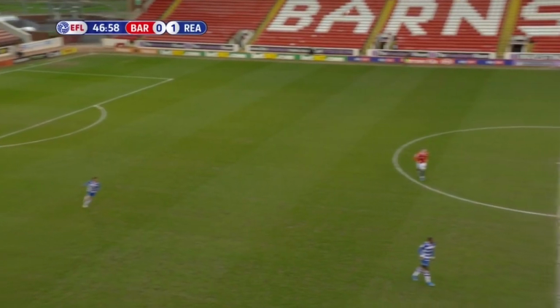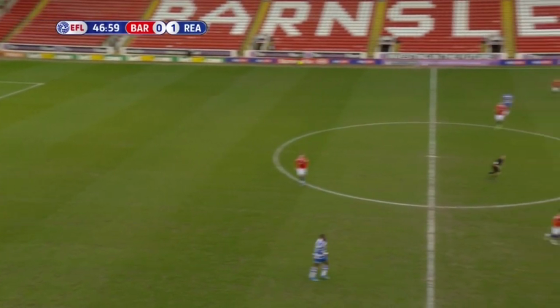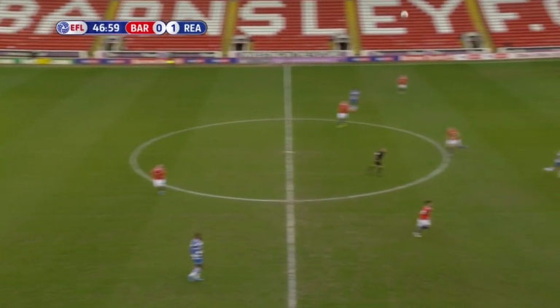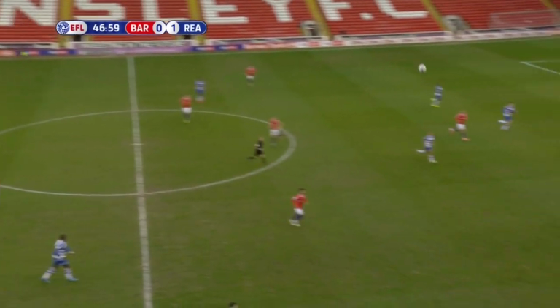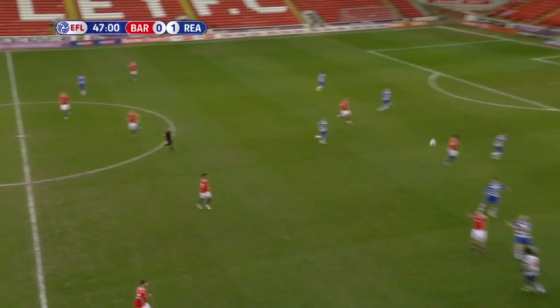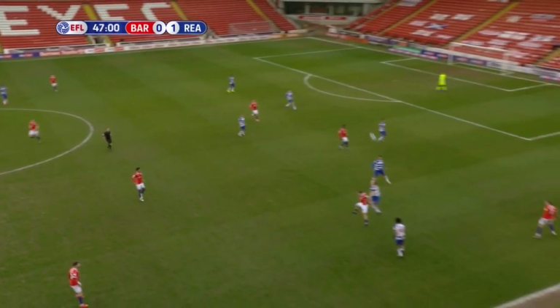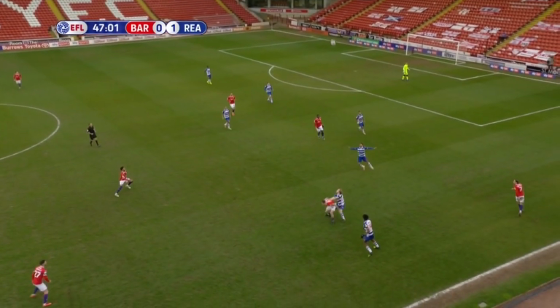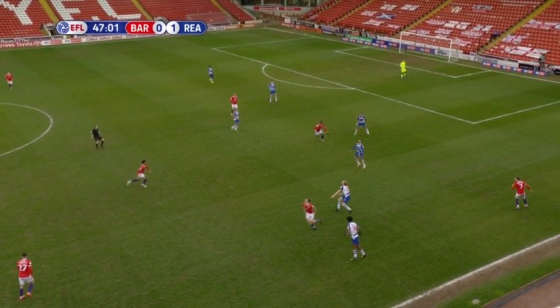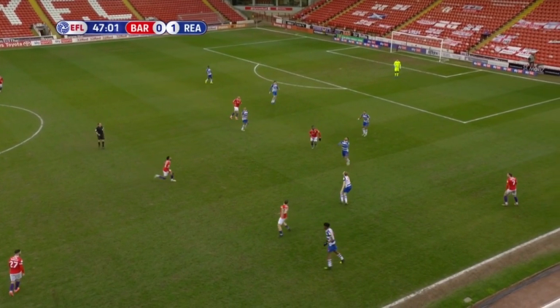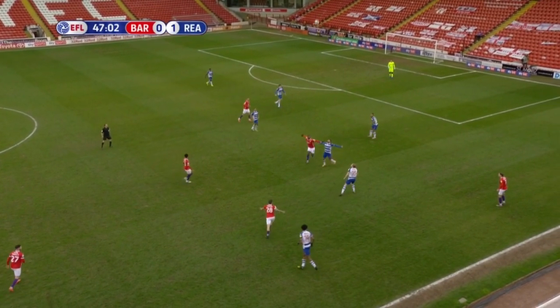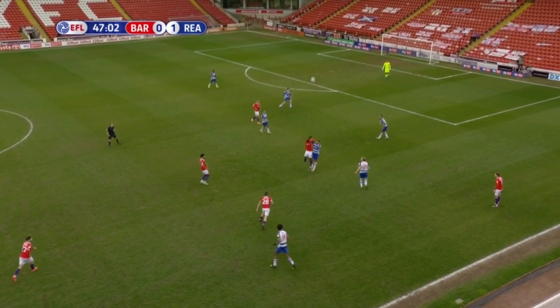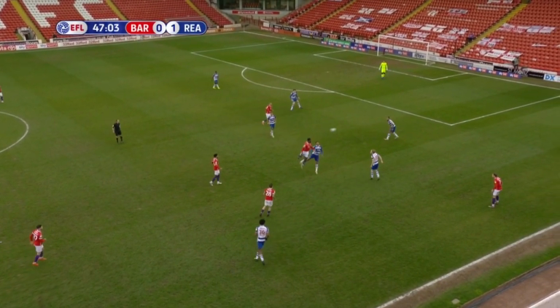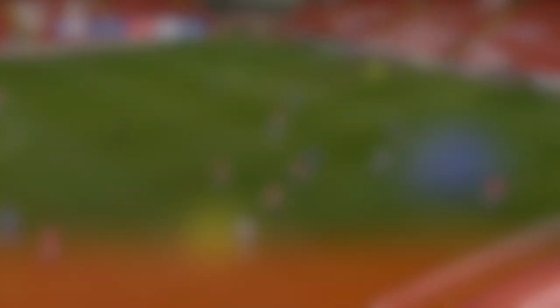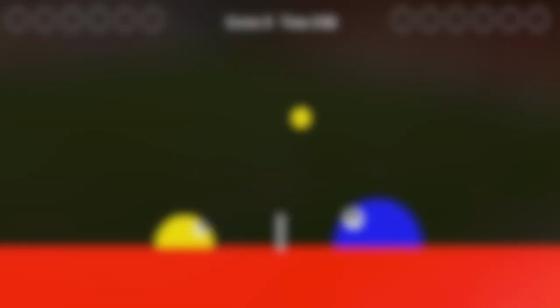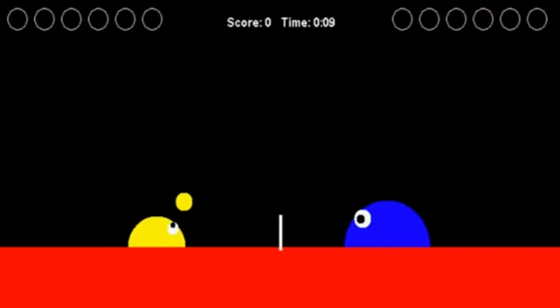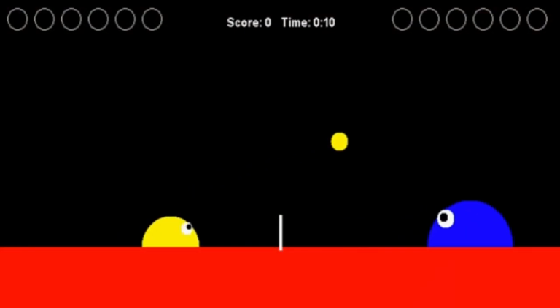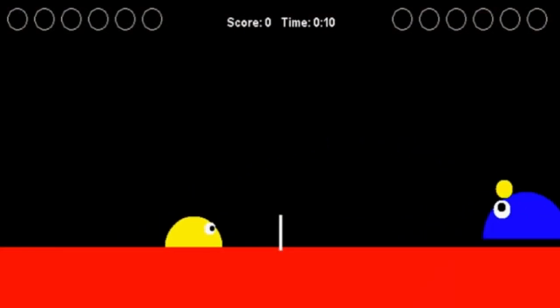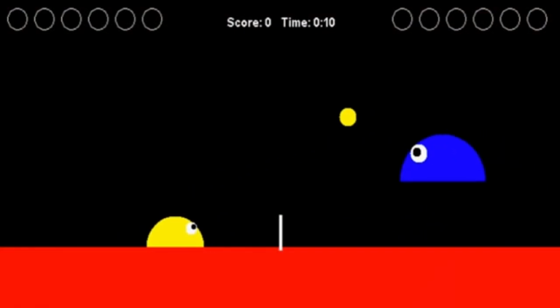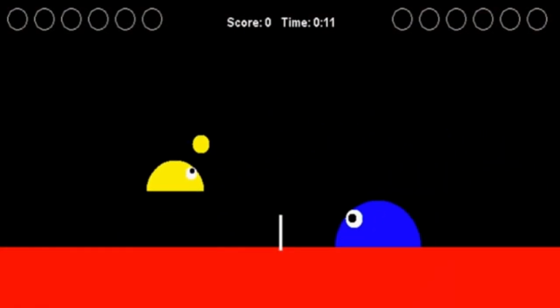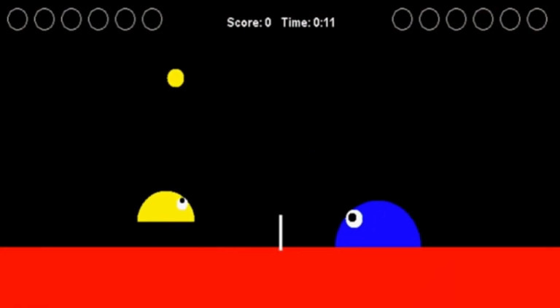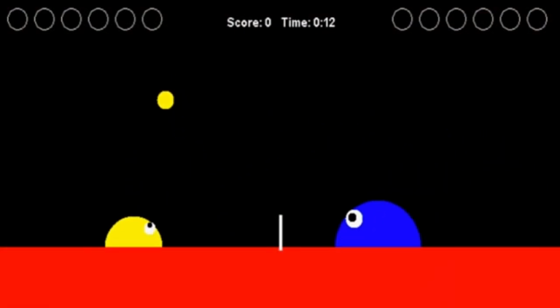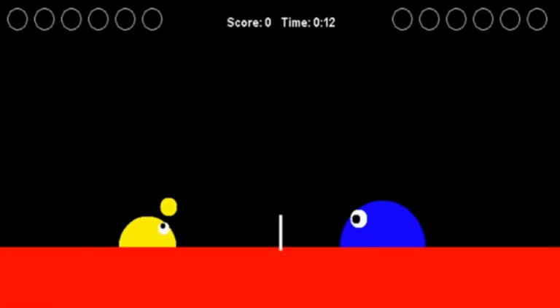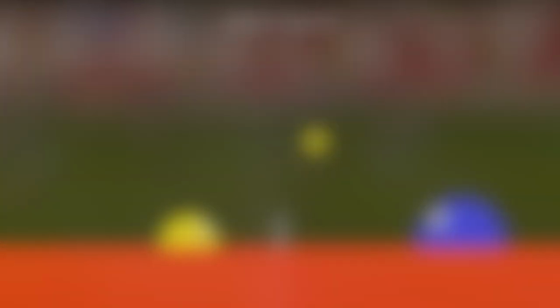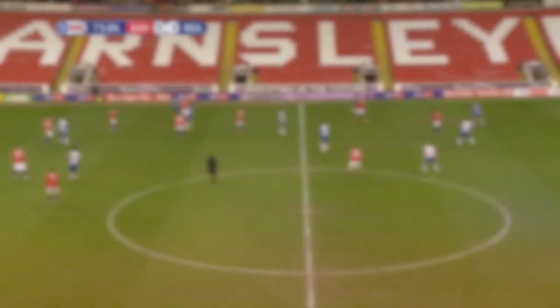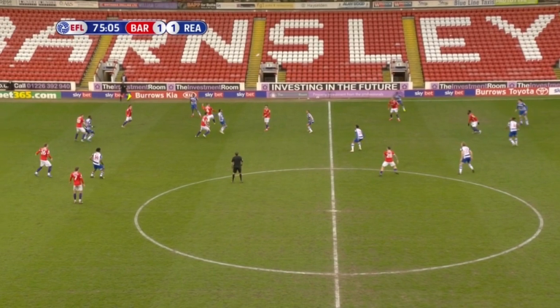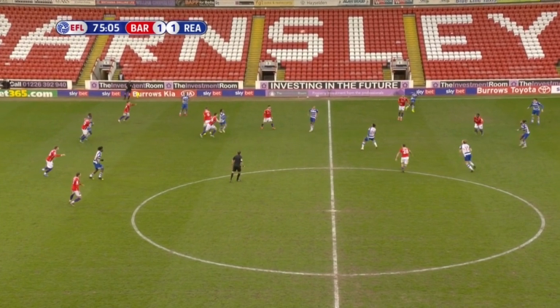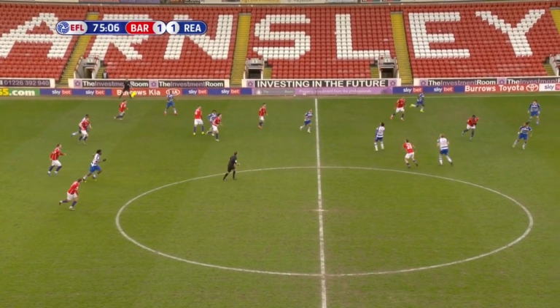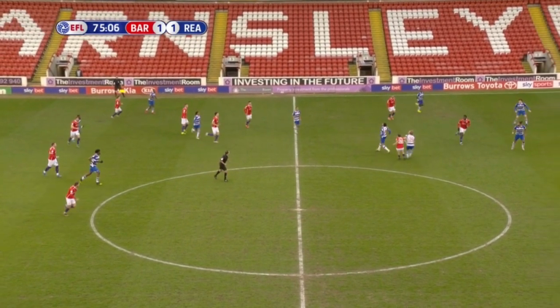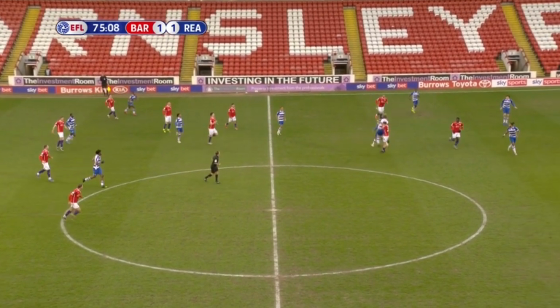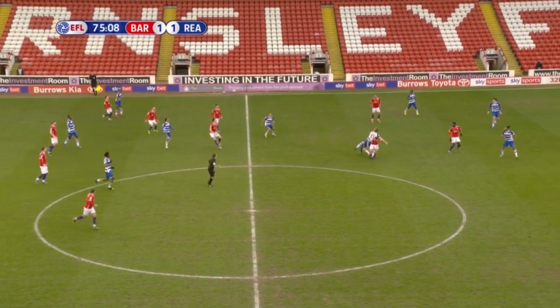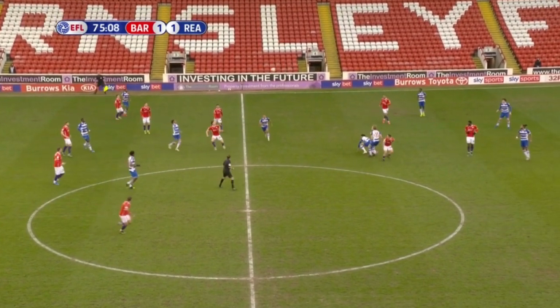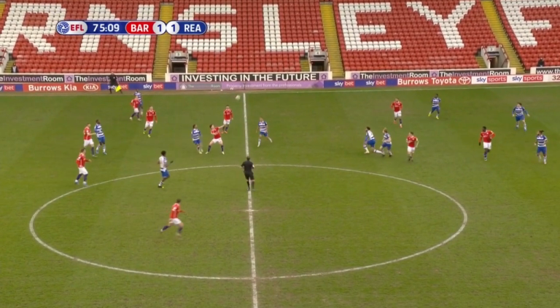While what Barnsley does is technically soccer, it bears closer resemblance to slime volleyball, a game popular in early 2000s high school computer labs. This makes it somewhat difficult to evaluate Daryl DK's performance against Reading.